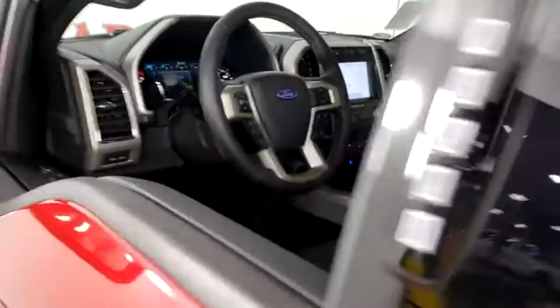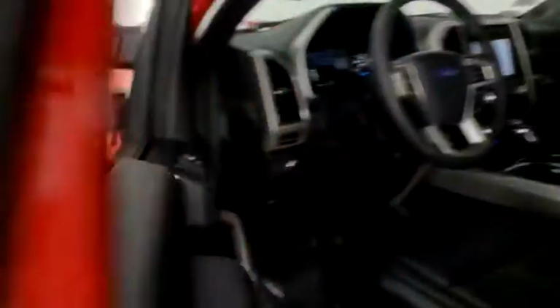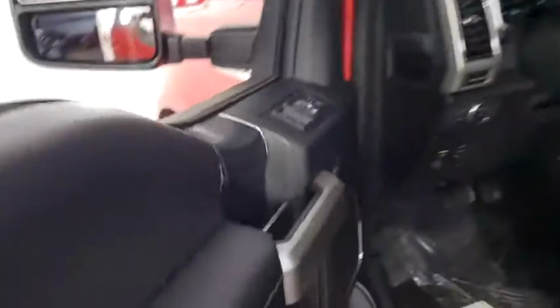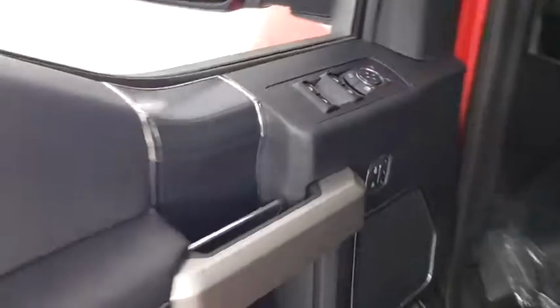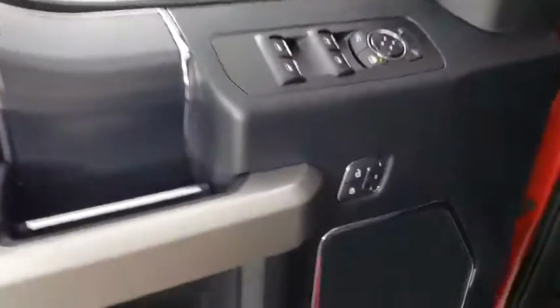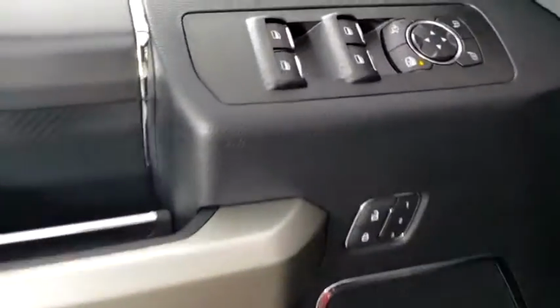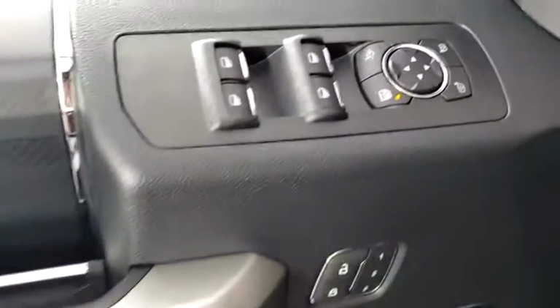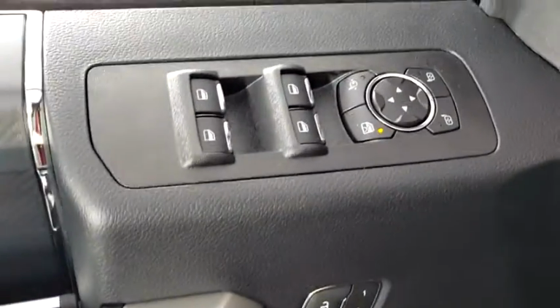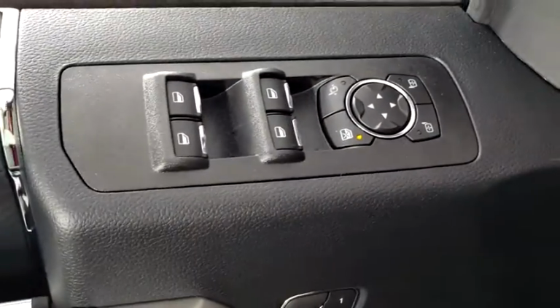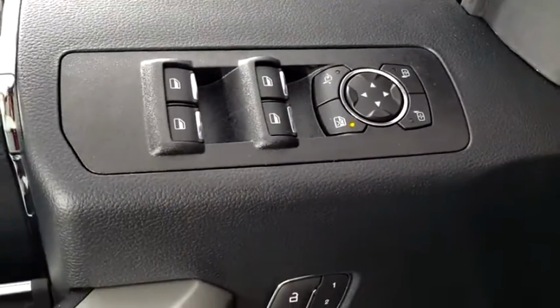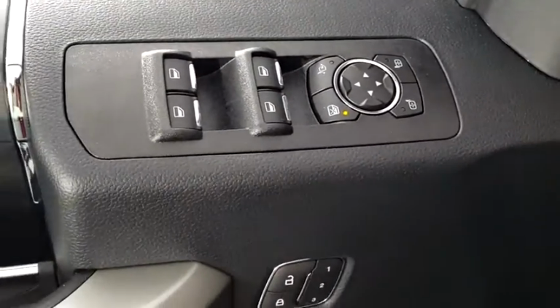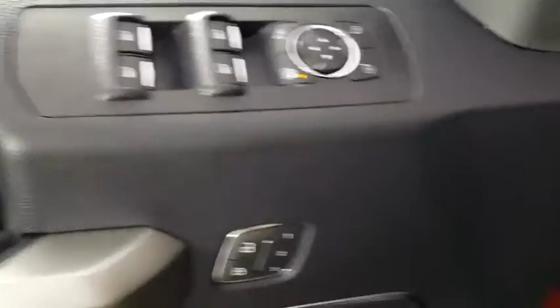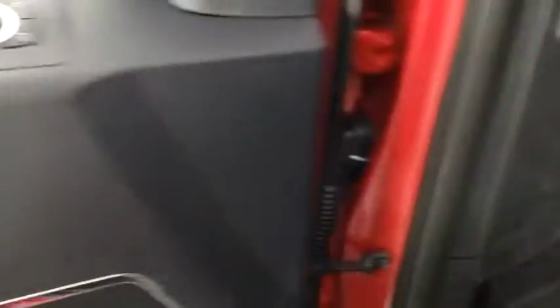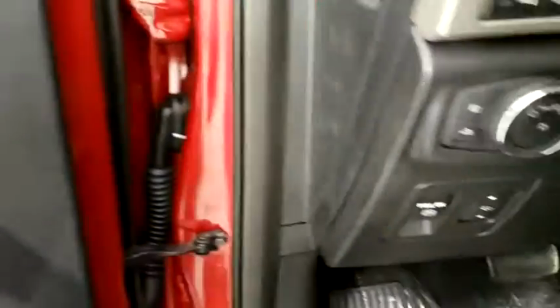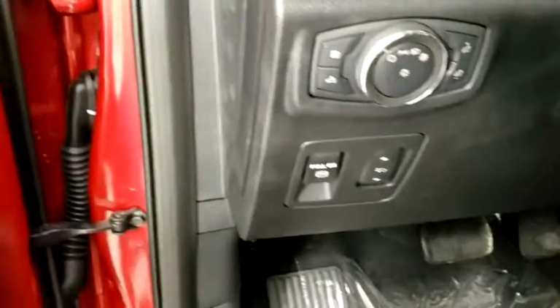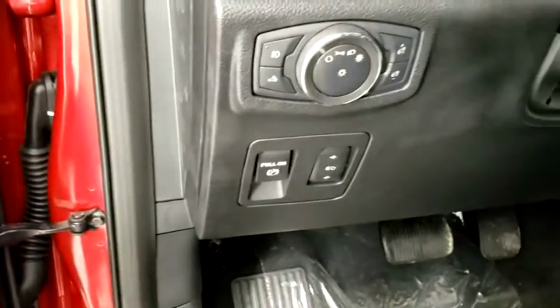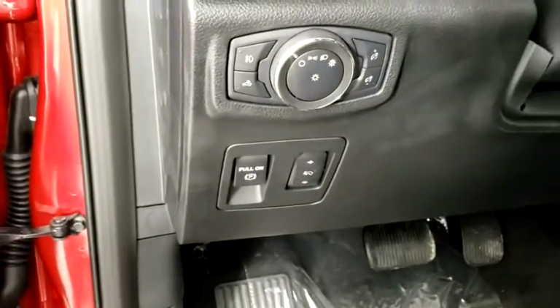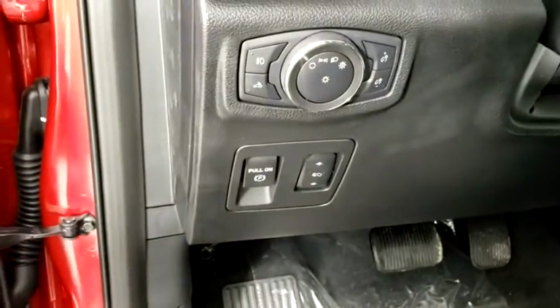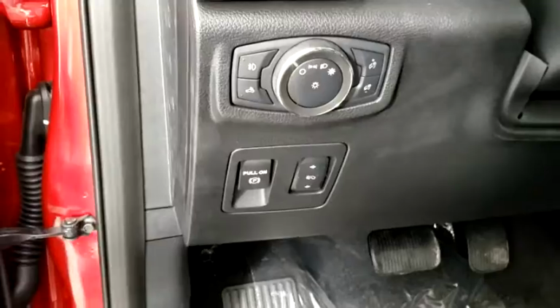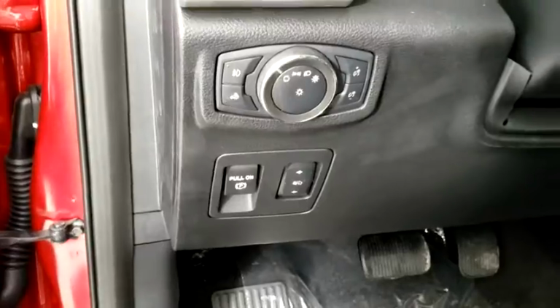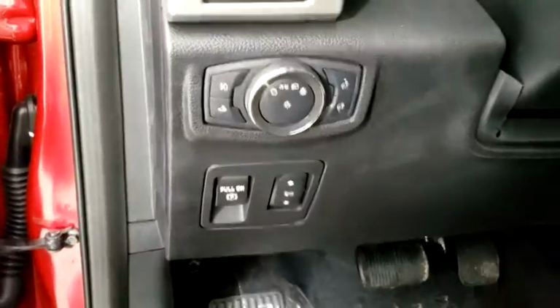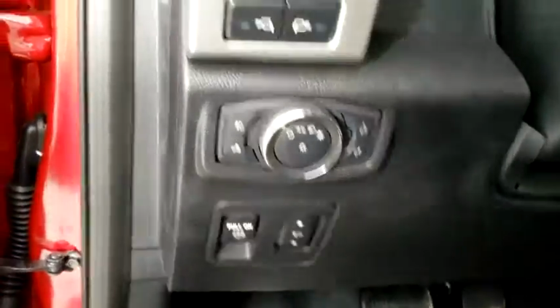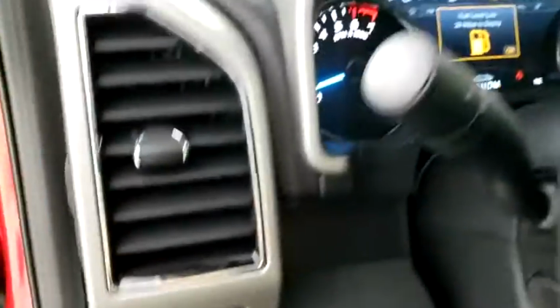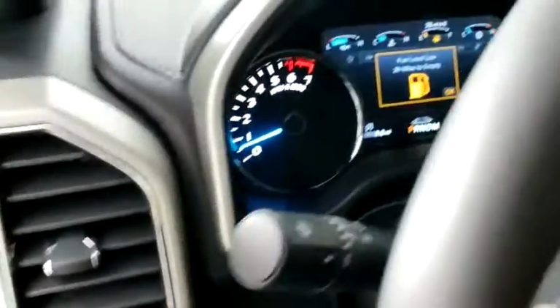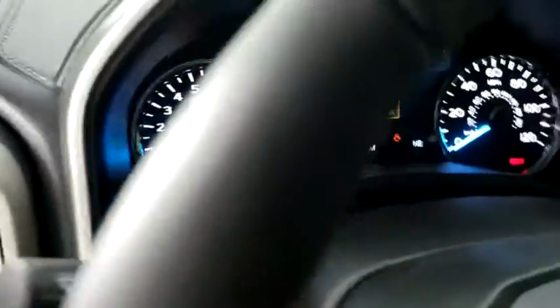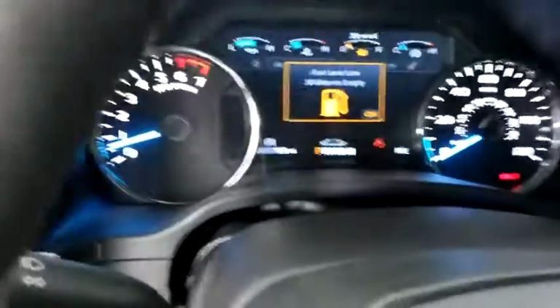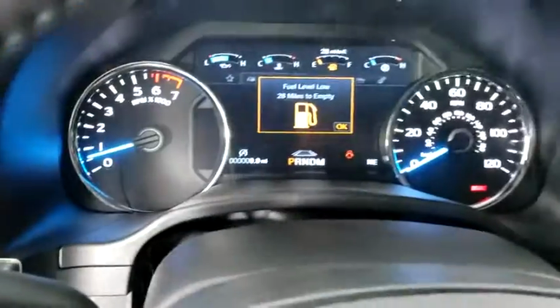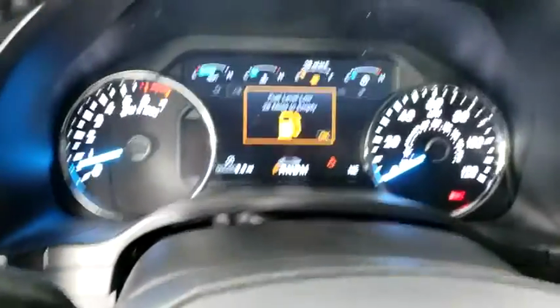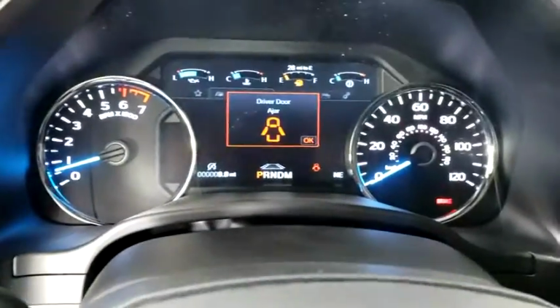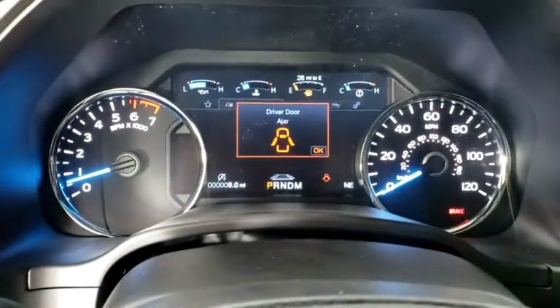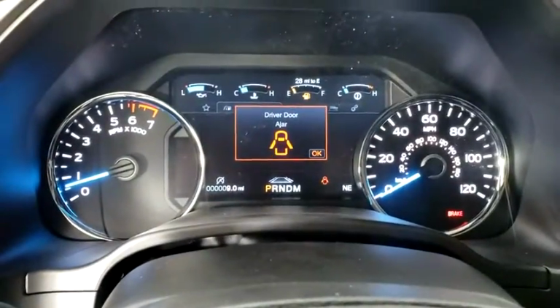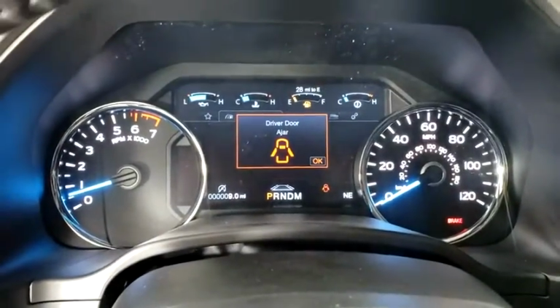Rear window defroster, power windows, compass, trip computer, heated steering wheel, fog lights, heated front seats, tachometer, brake assist, panic alarm, overhead console.